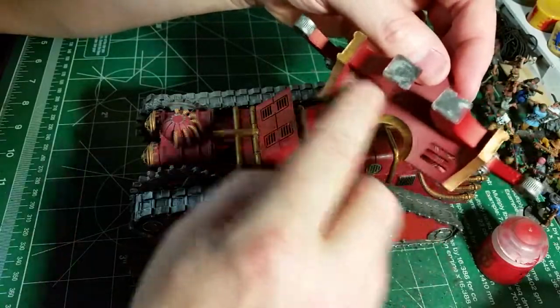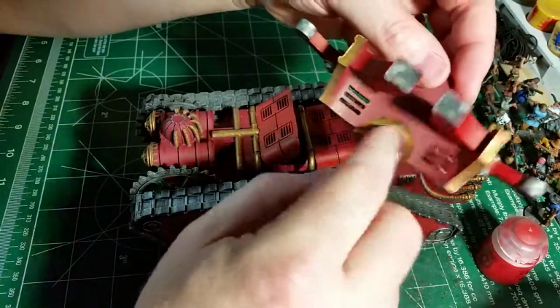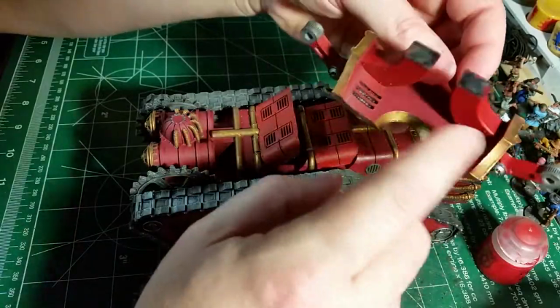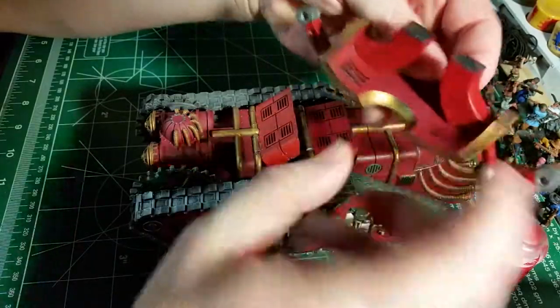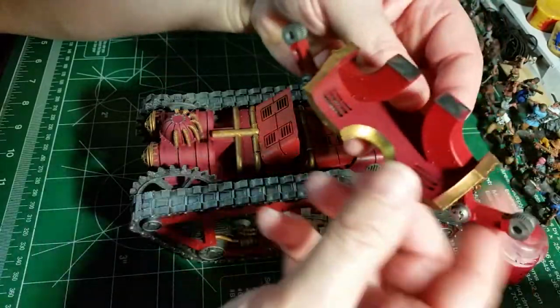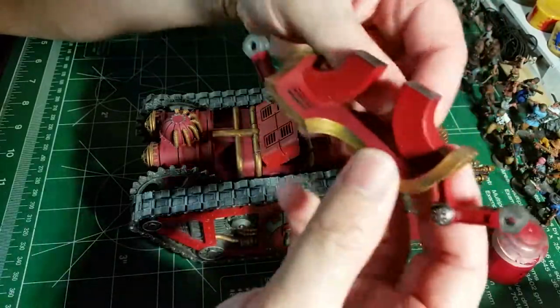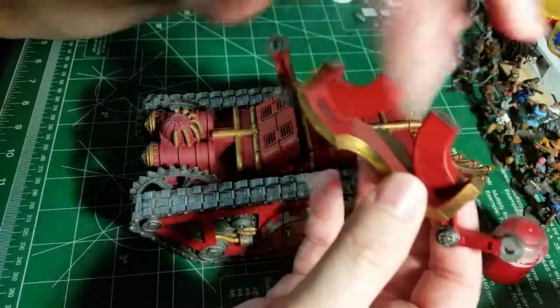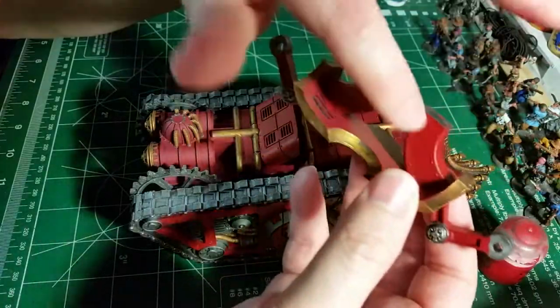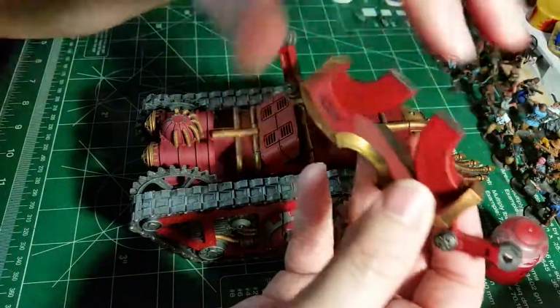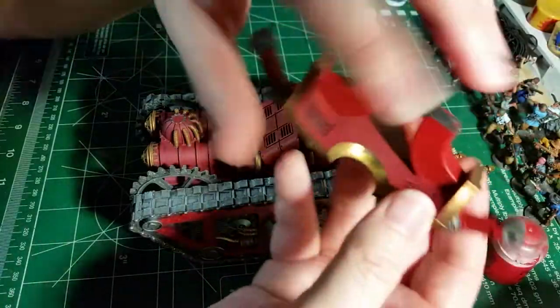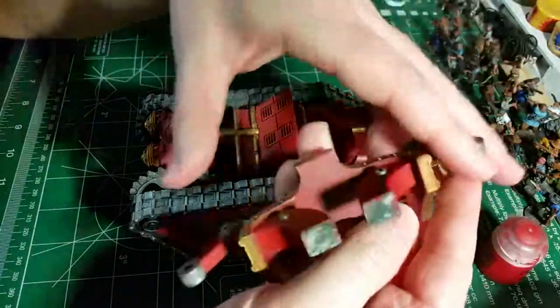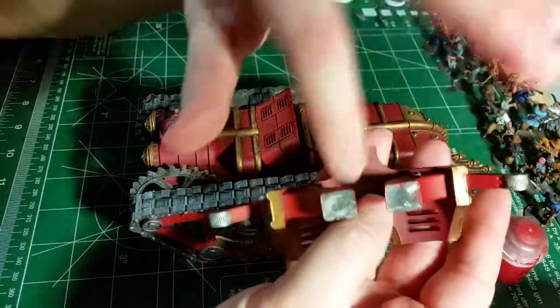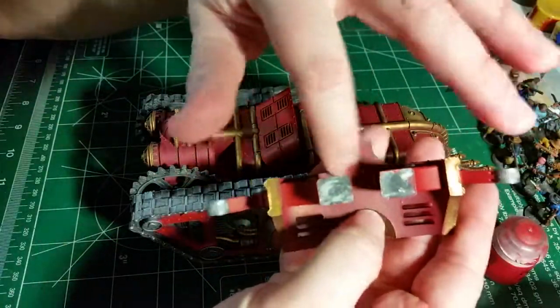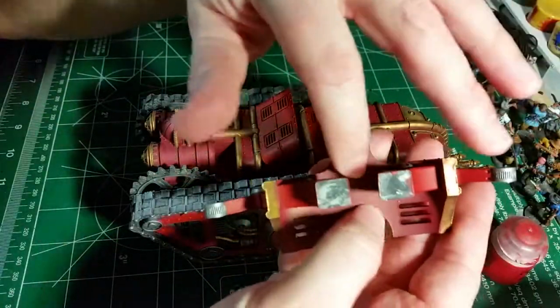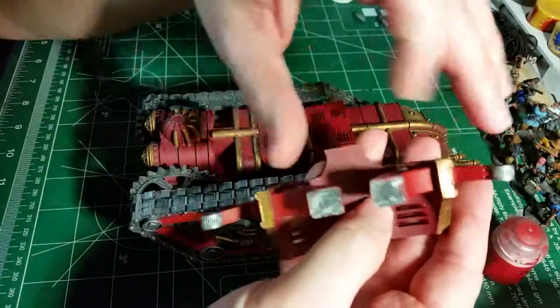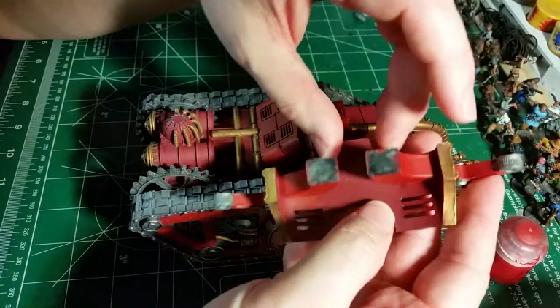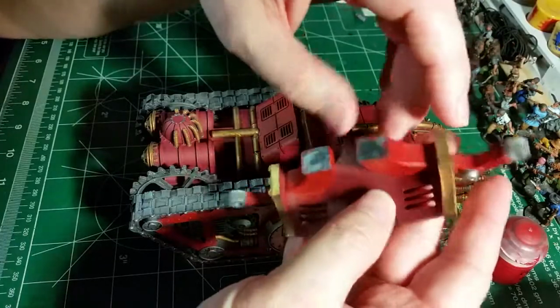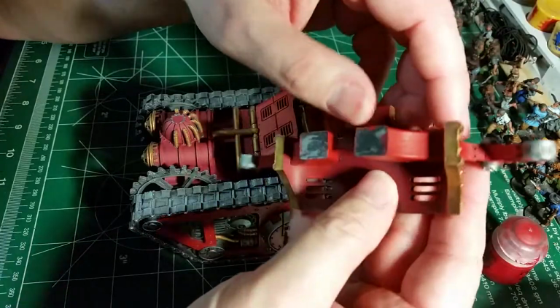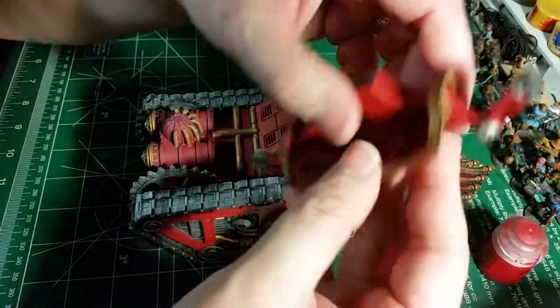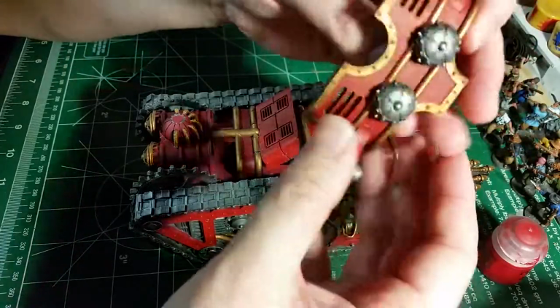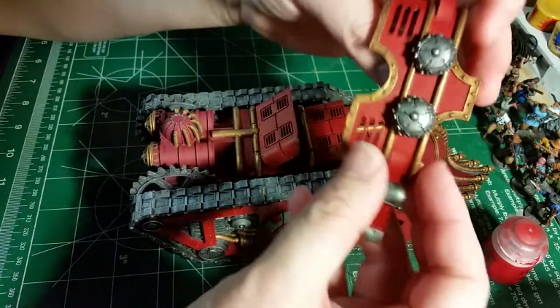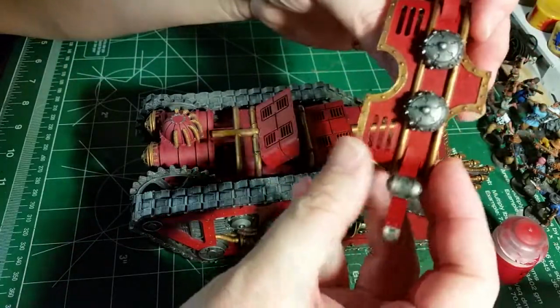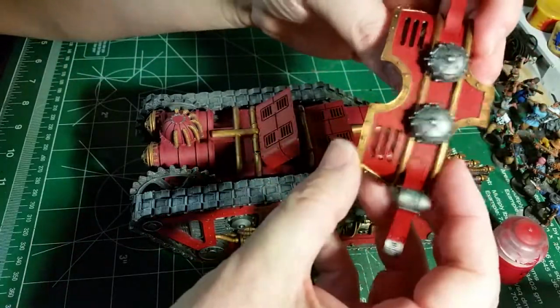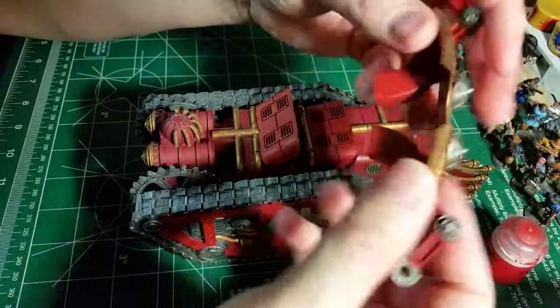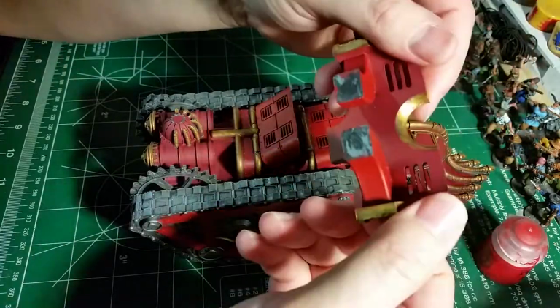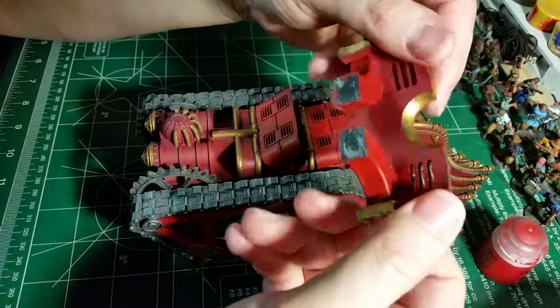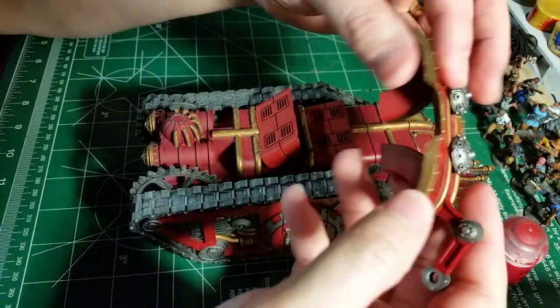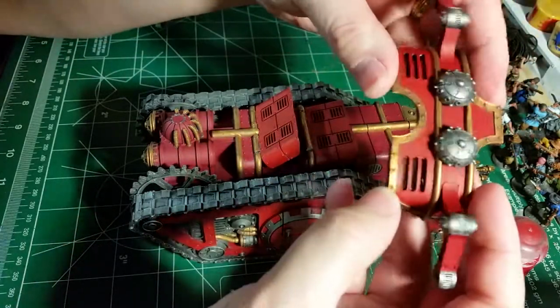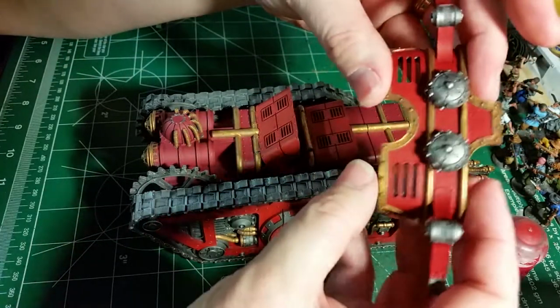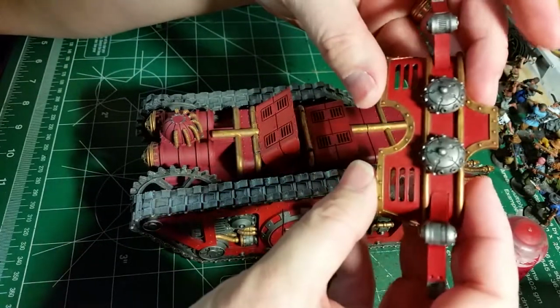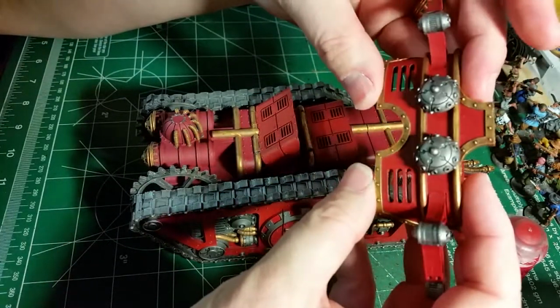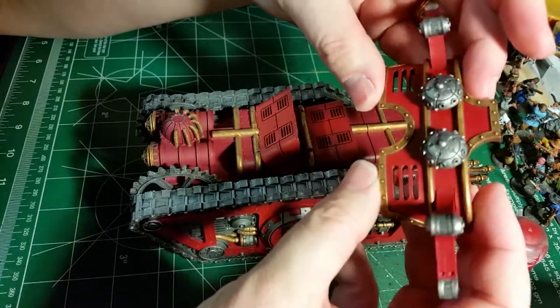I'm not sure I'm going to do much more work underneath since you can't see it. I just got a base coat on there and called it good.